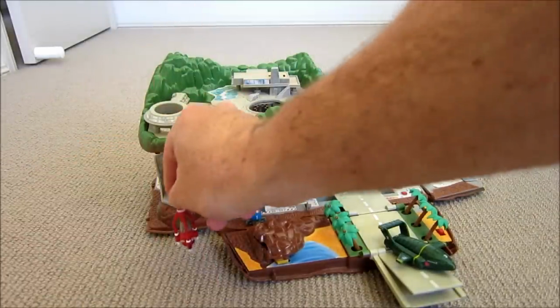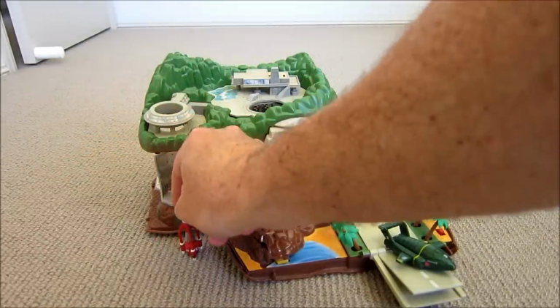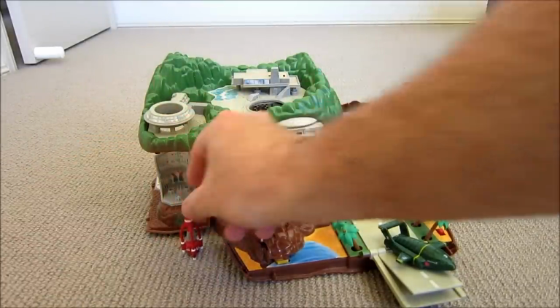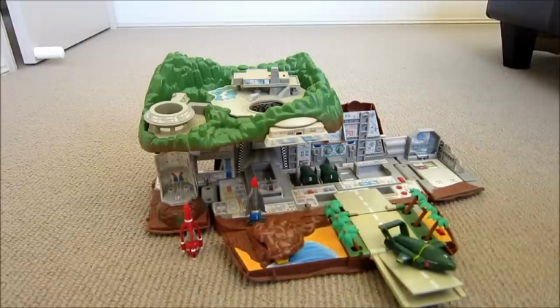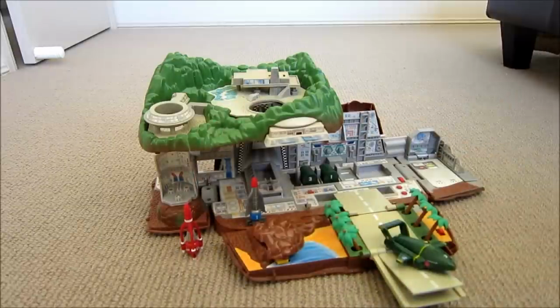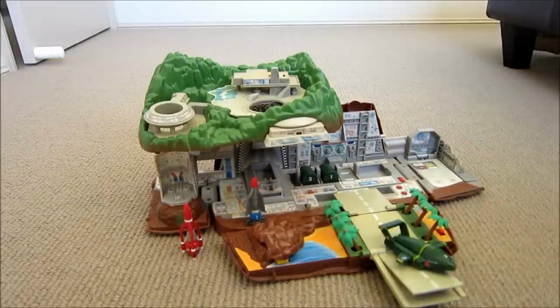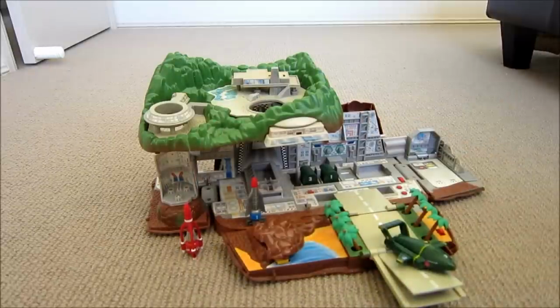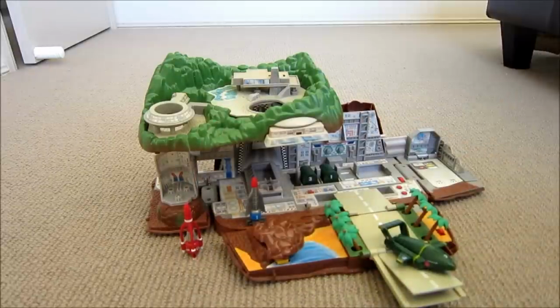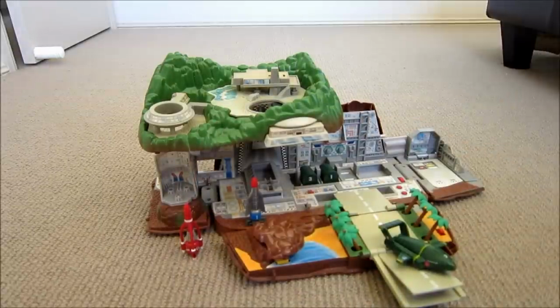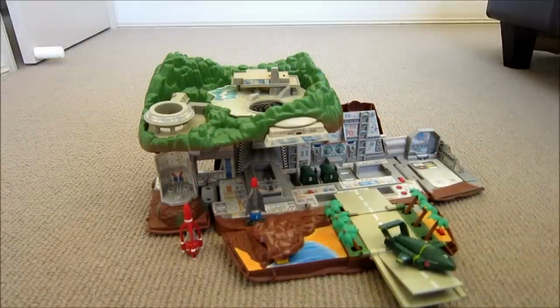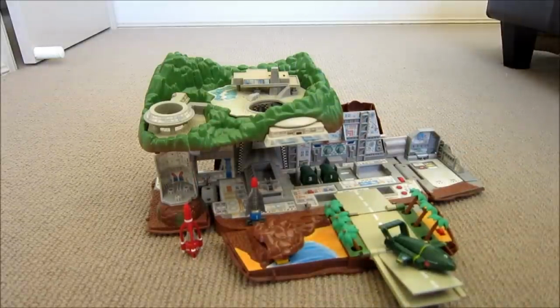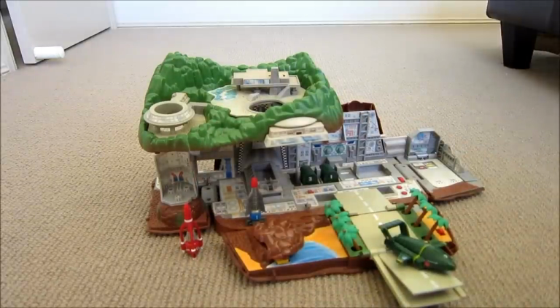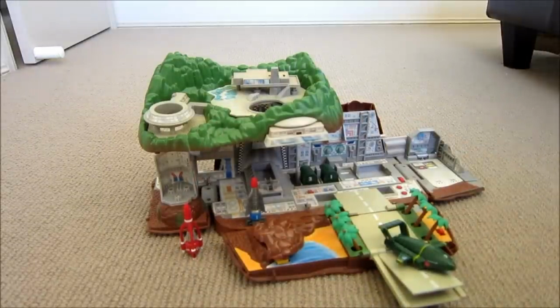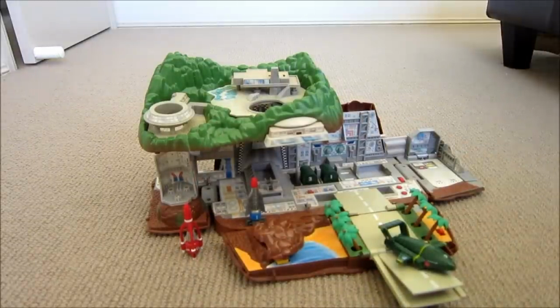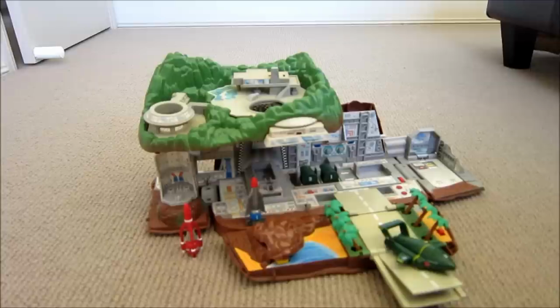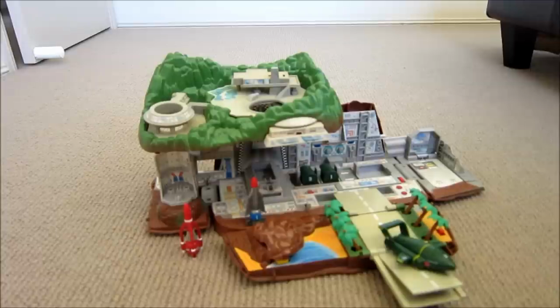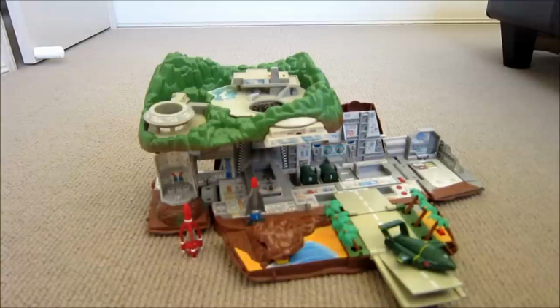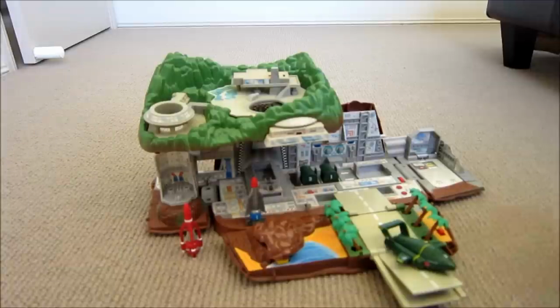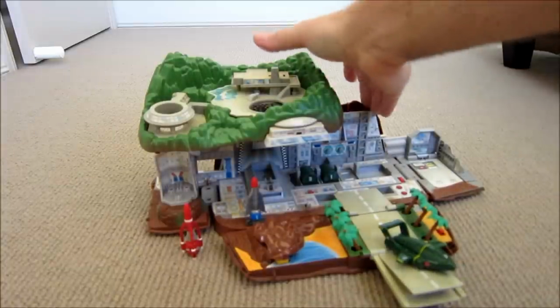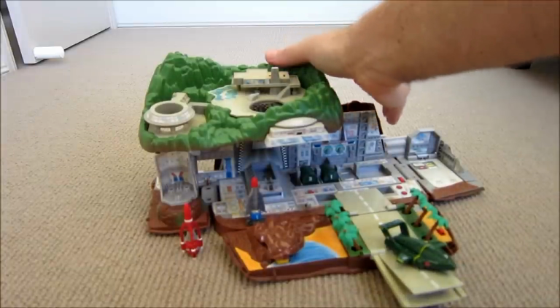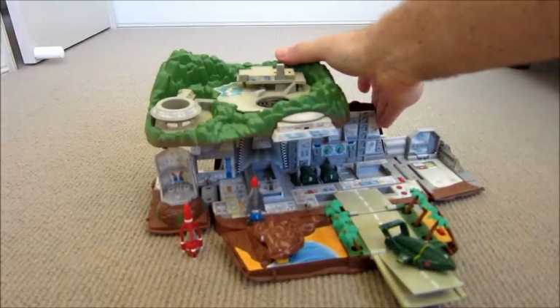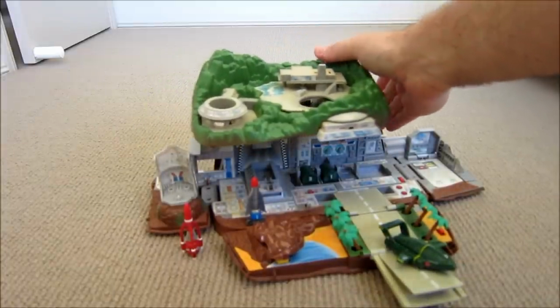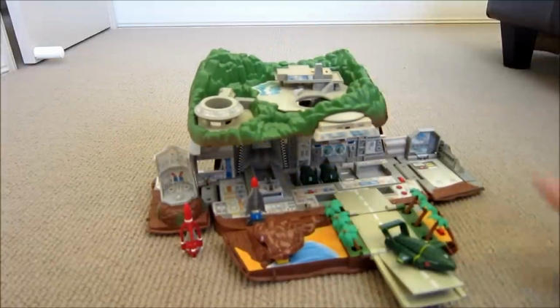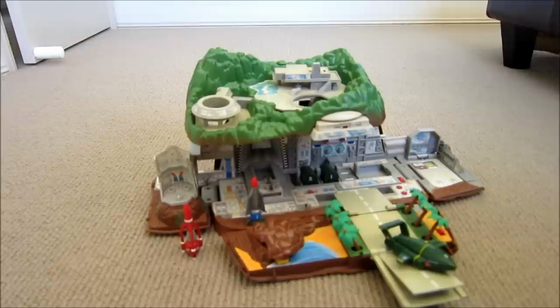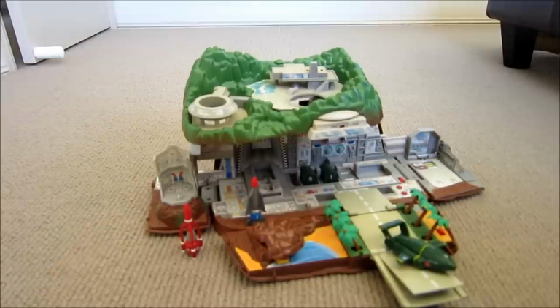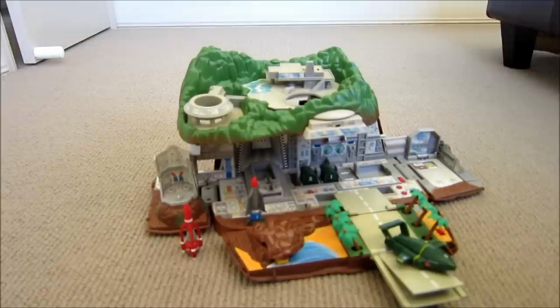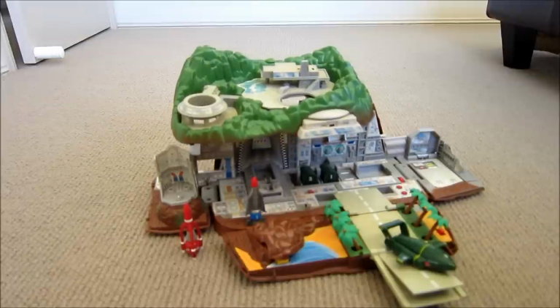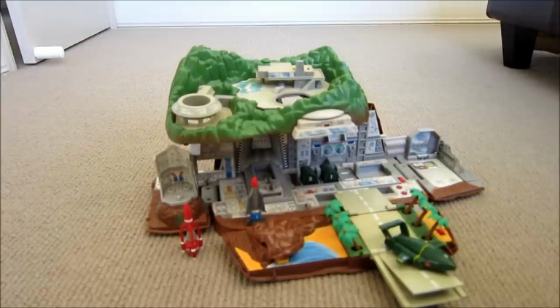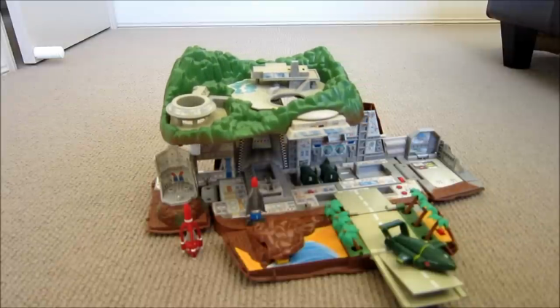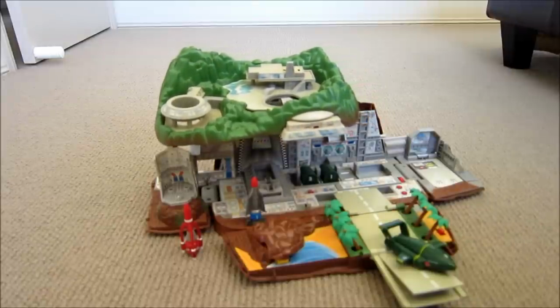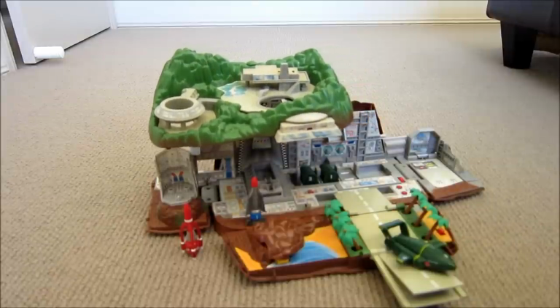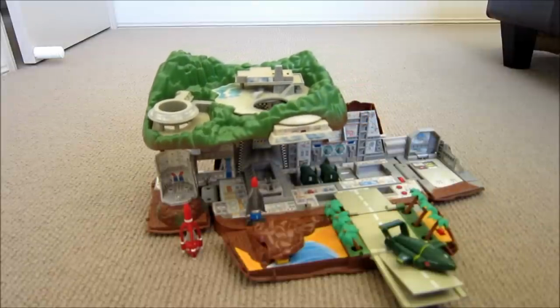So as you can see, there's lots of moving parts and it's really excellent. It's a little bit tired because it's very old. This sometimes goes a bit slowly, but other than that it's great.